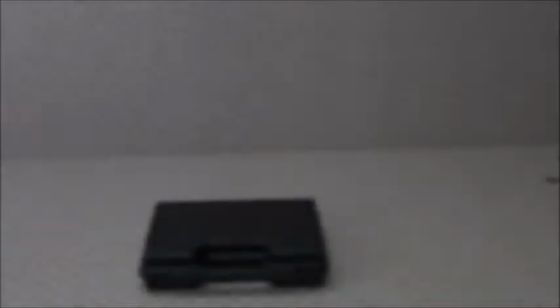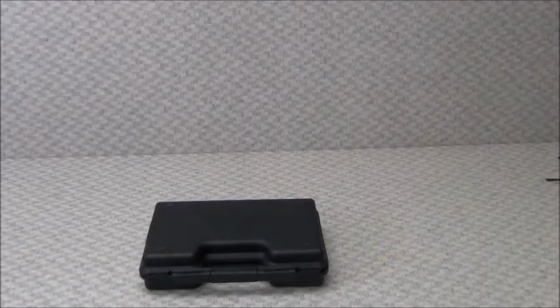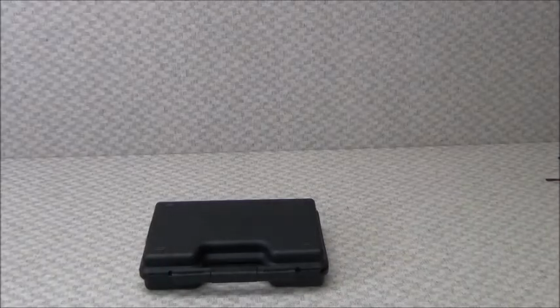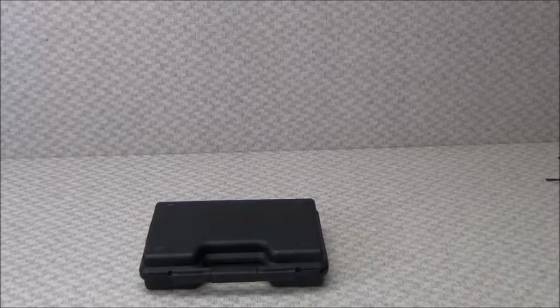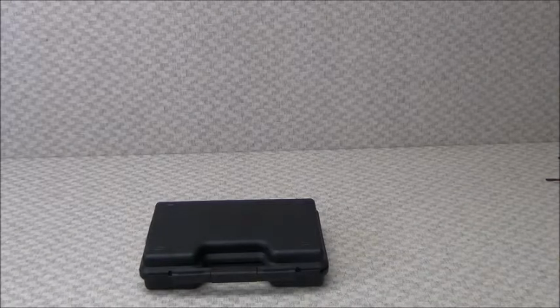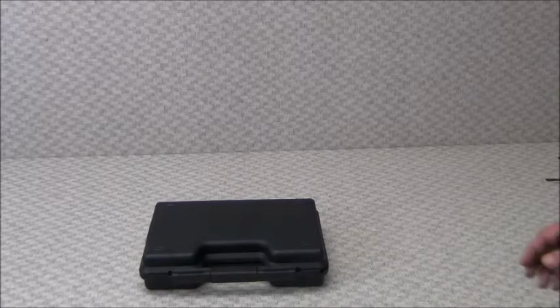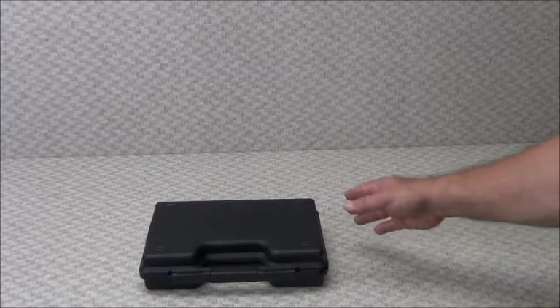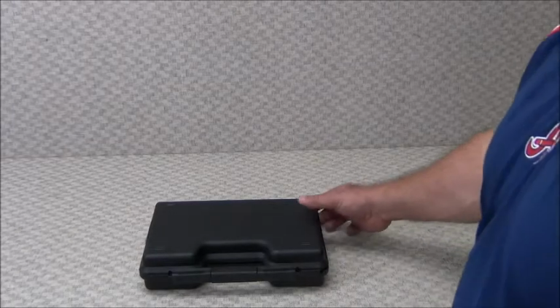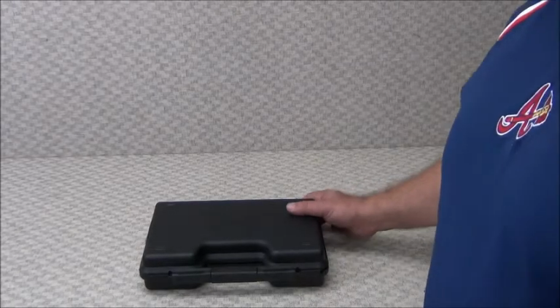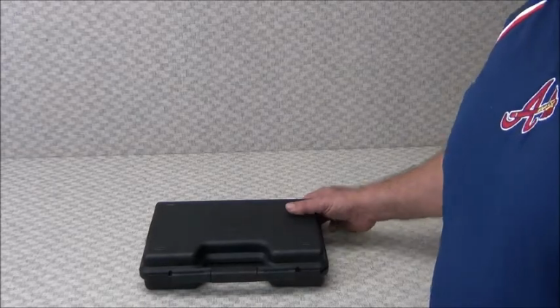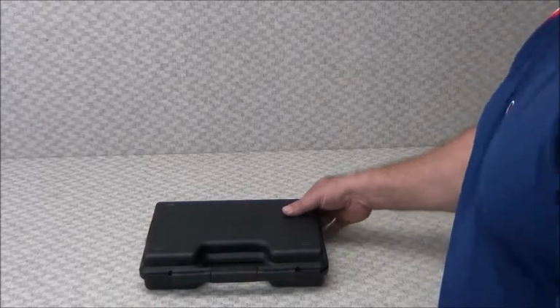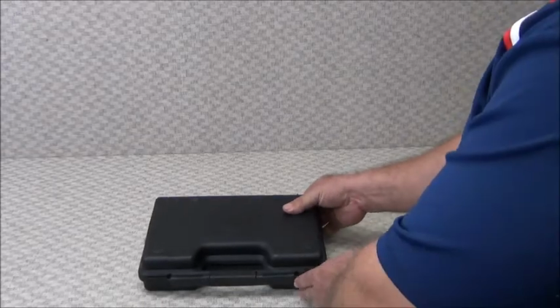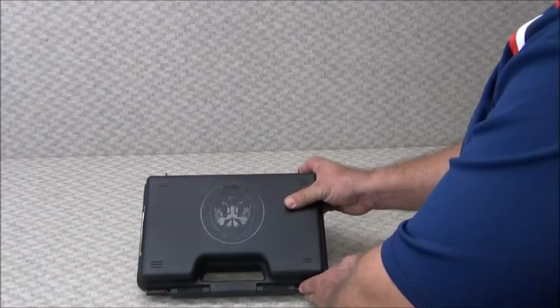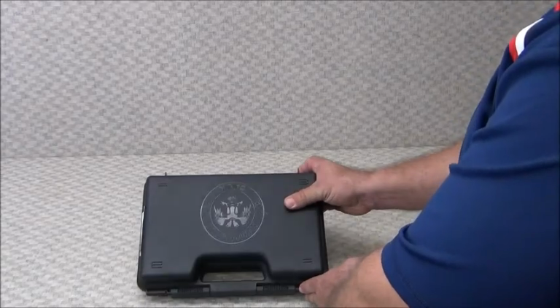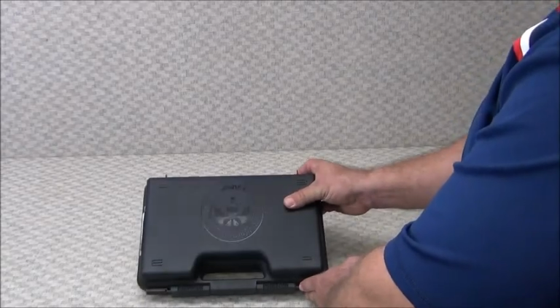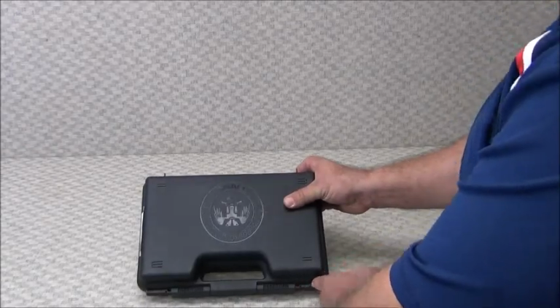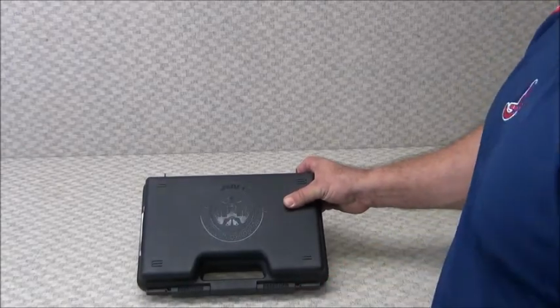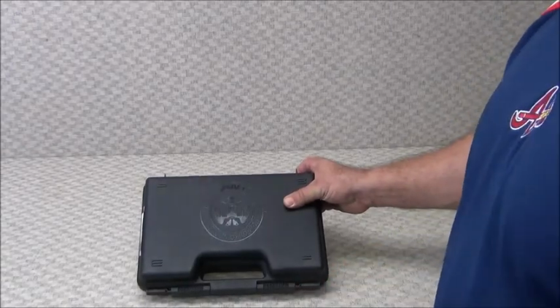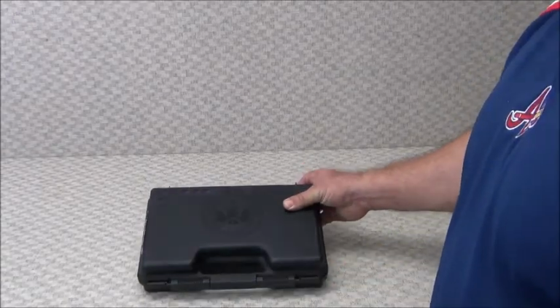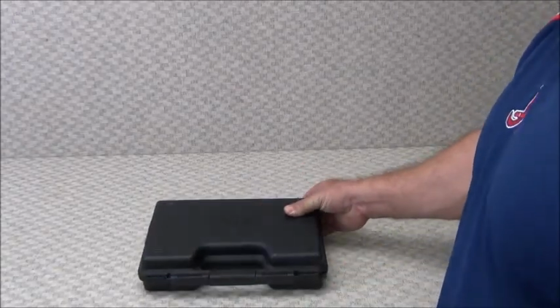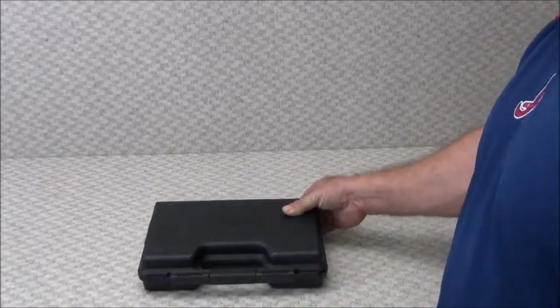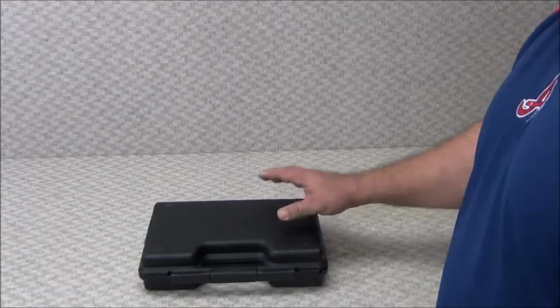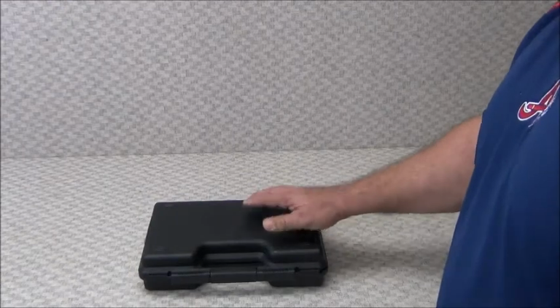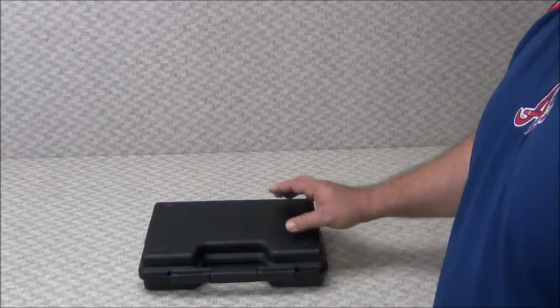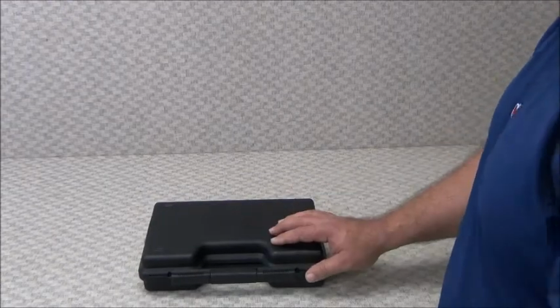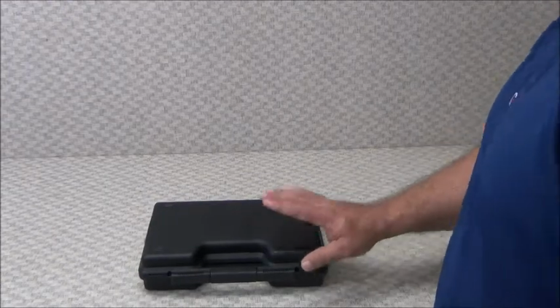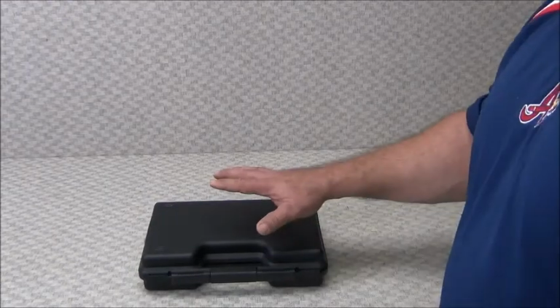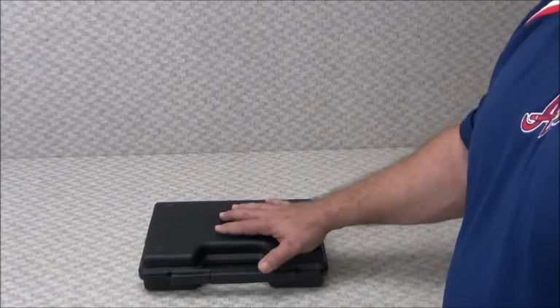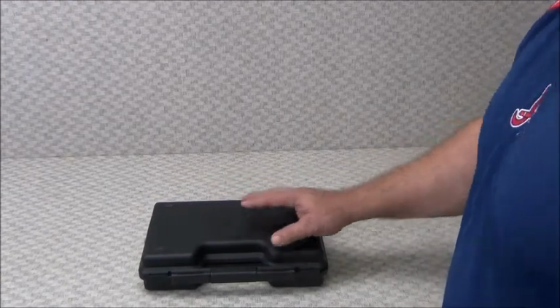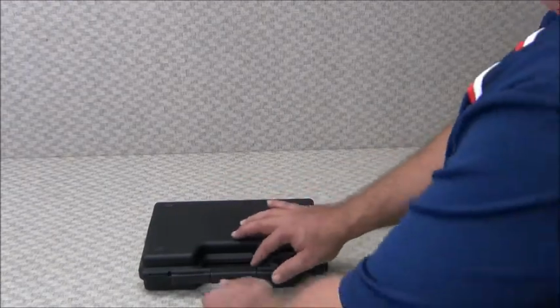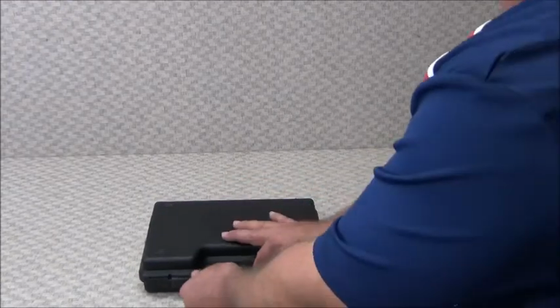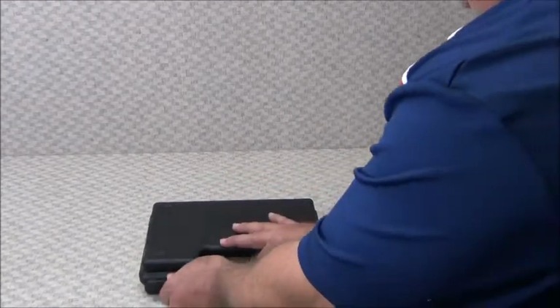Hey everybody, Ben with Classic Firearms here, and I wanted to show you today our Canik Arms TP9 semi-automatic pistol from the Turkish Canik factory. I wanted to show you exactly how they come in to us from the importer.